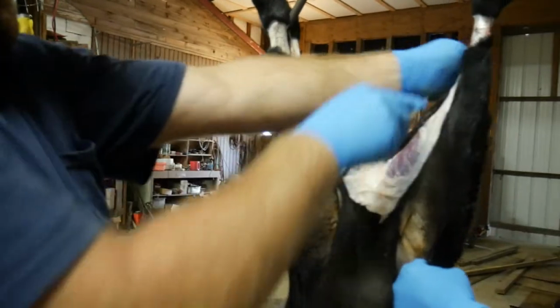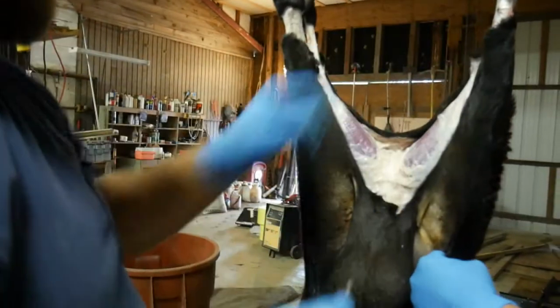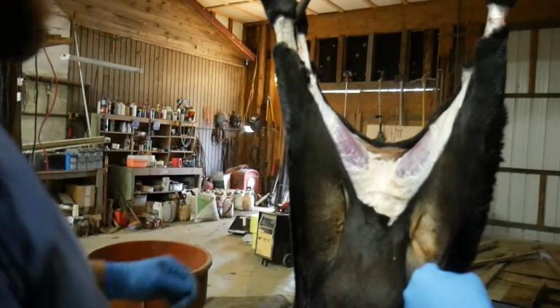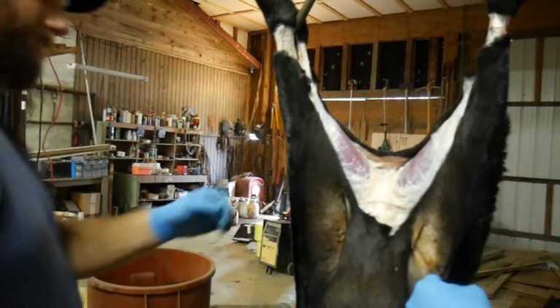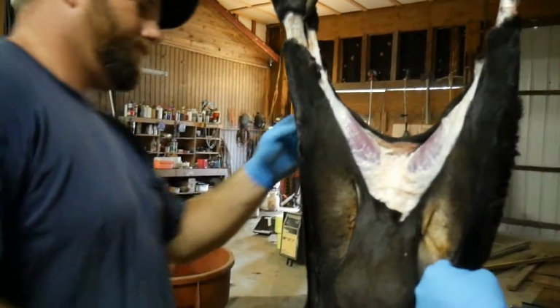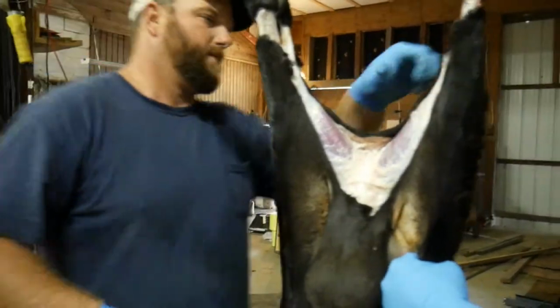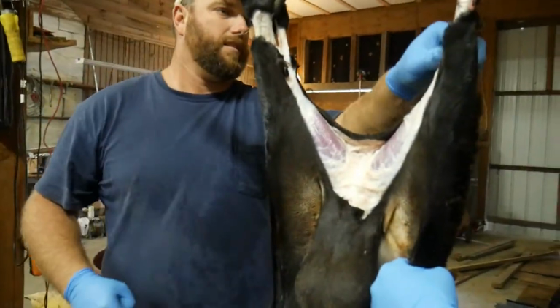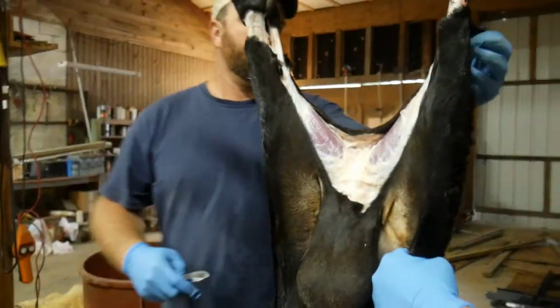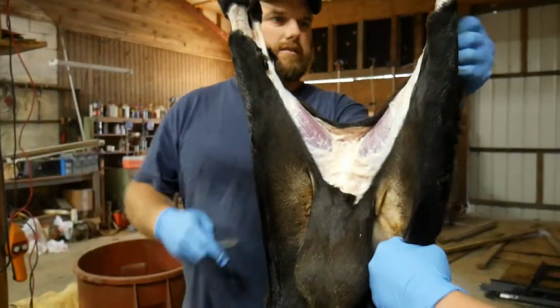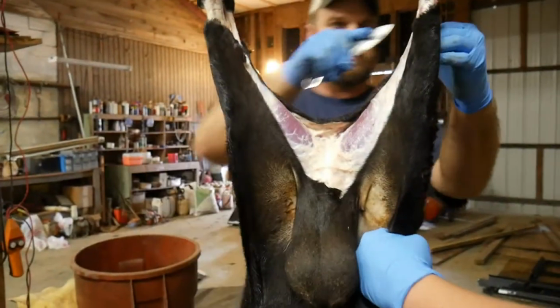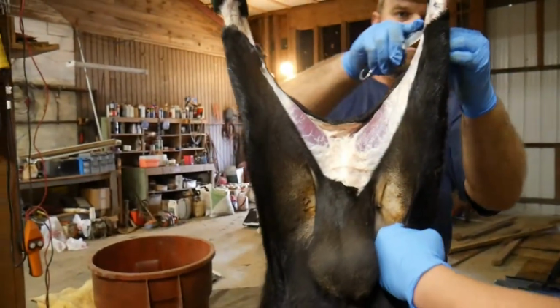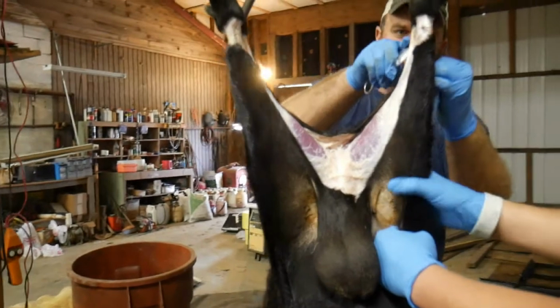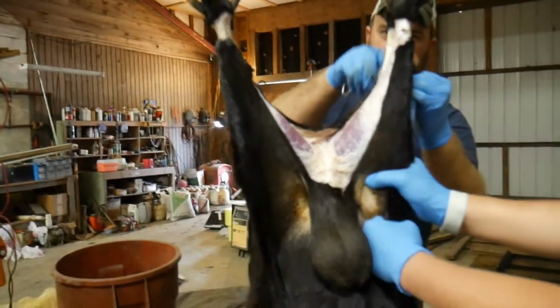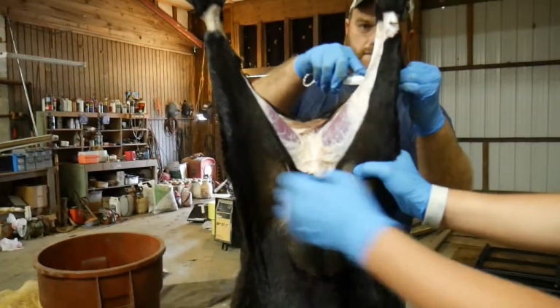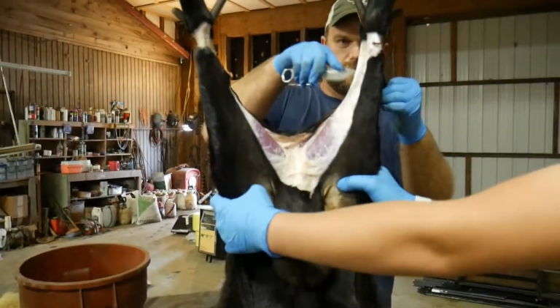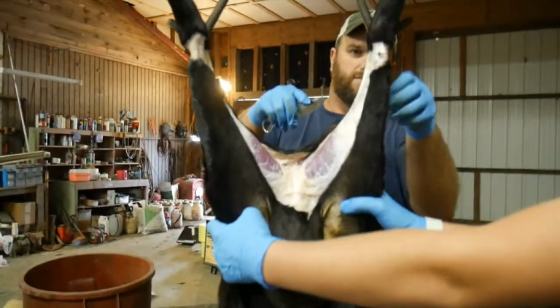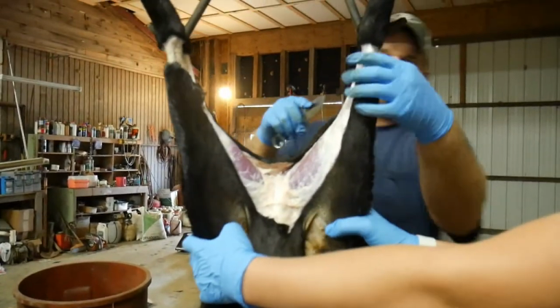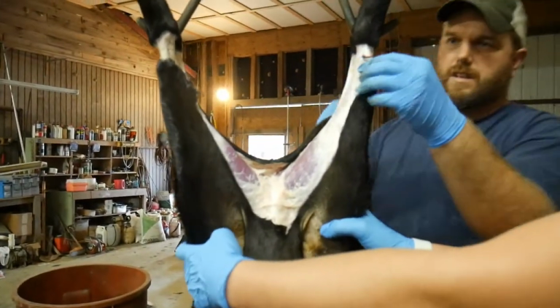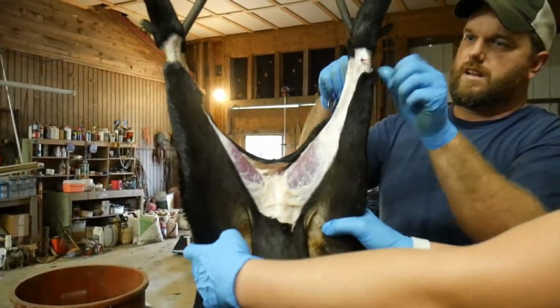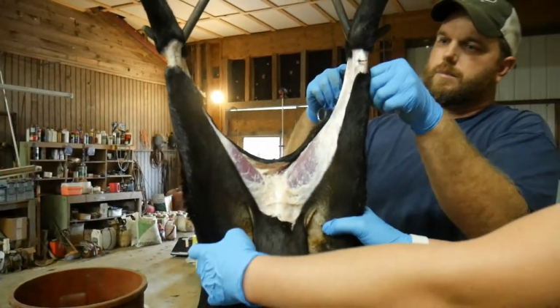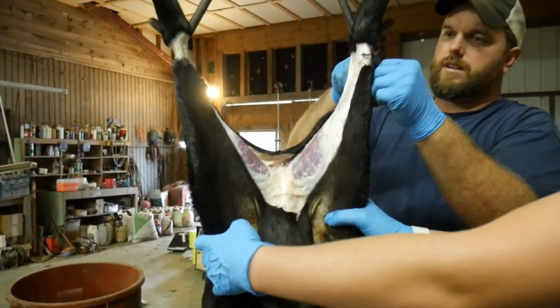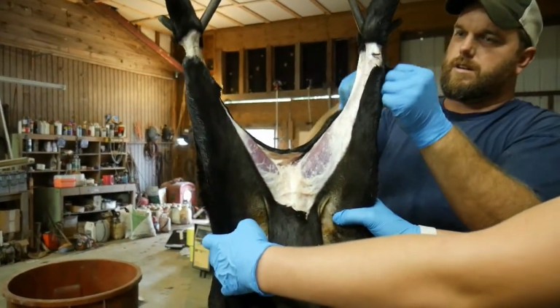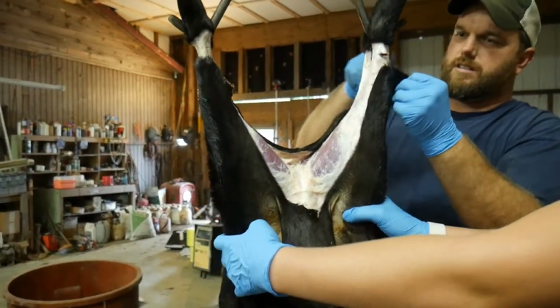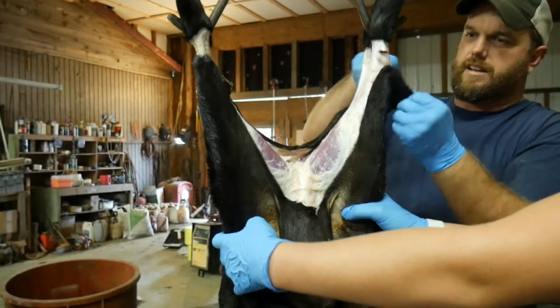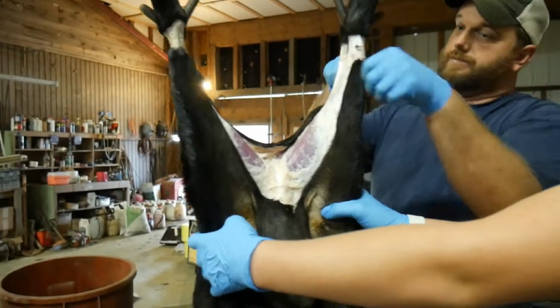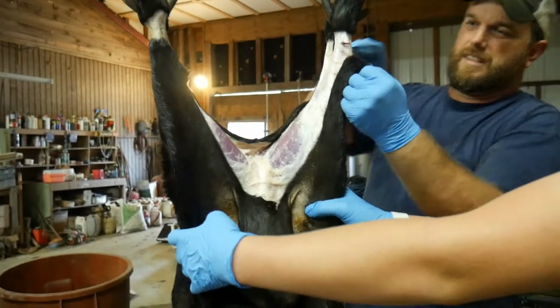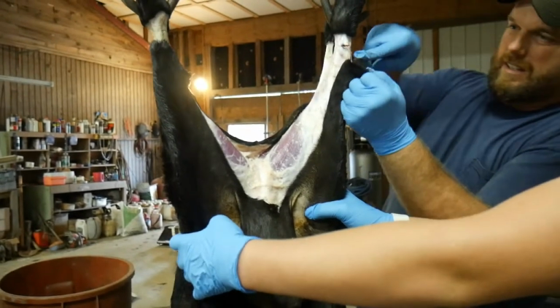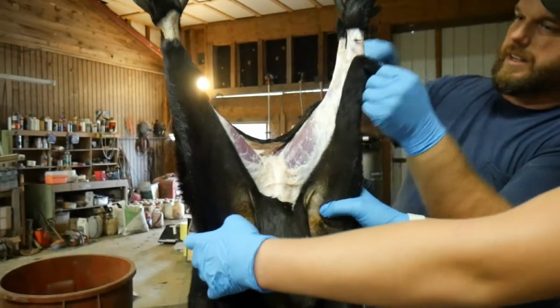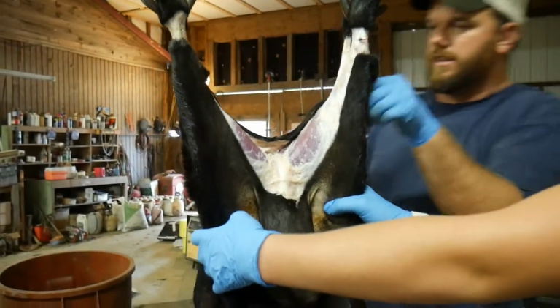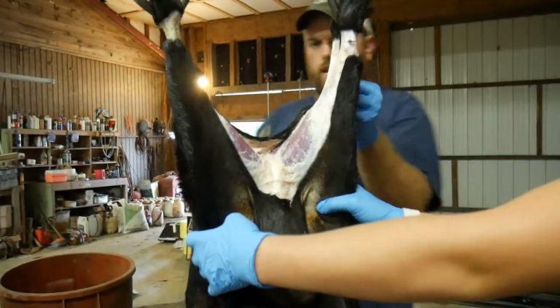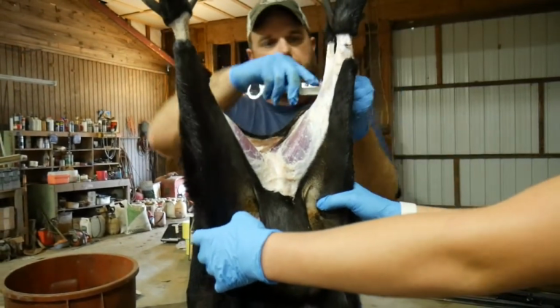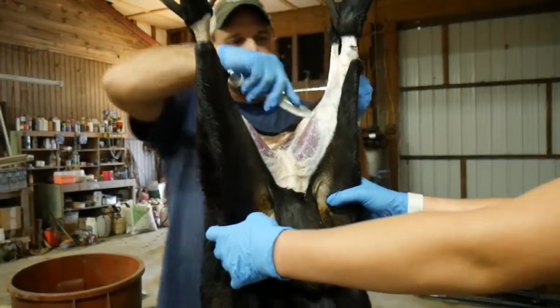You're just trimming a little bit there. From what we've watched of cleaning lambs, we're hoping this hide is just going to pull off in a minute. It looked to me — the video I watched — just like a deer. I've cleaned many a deer.